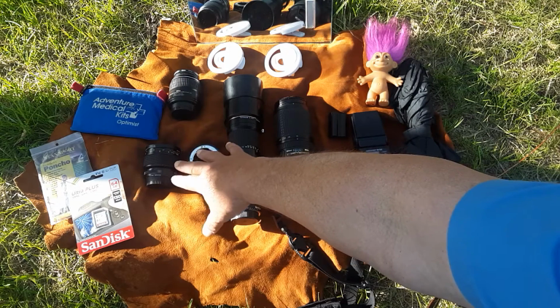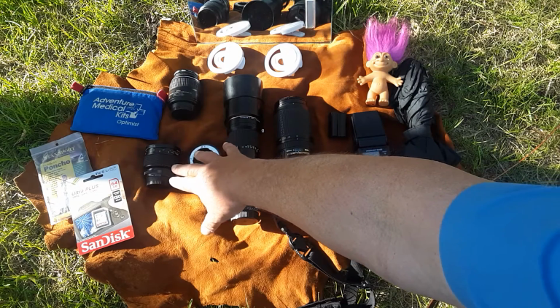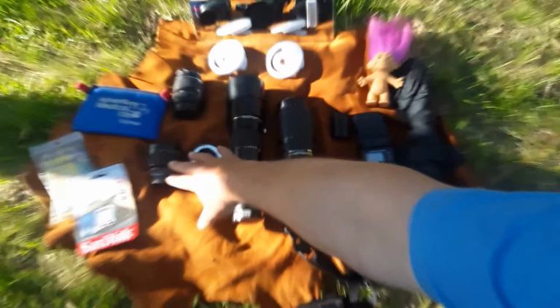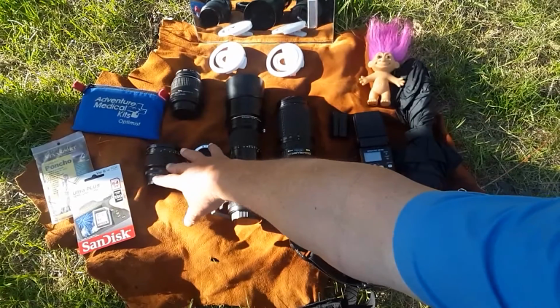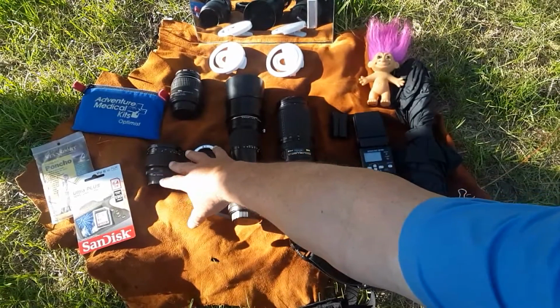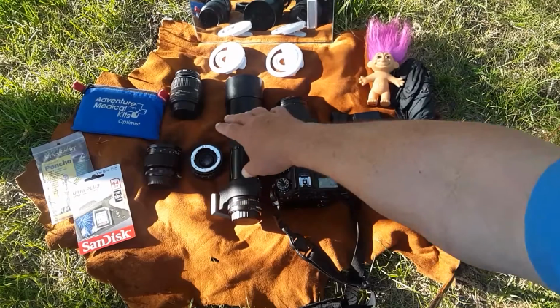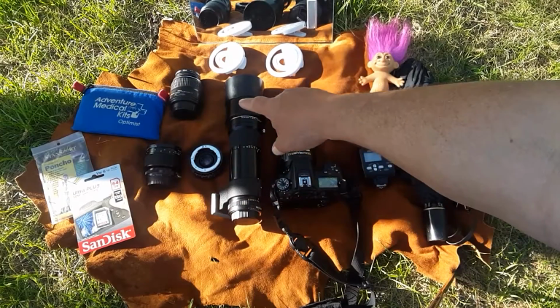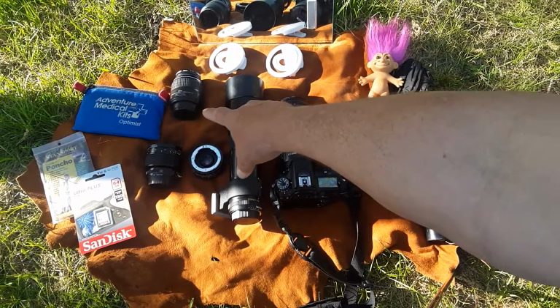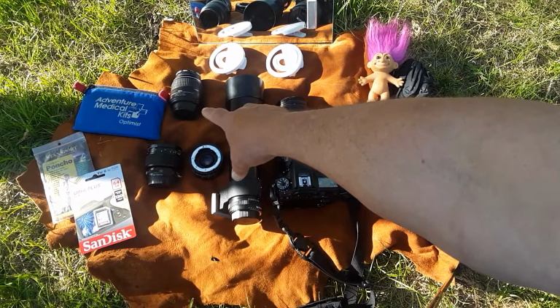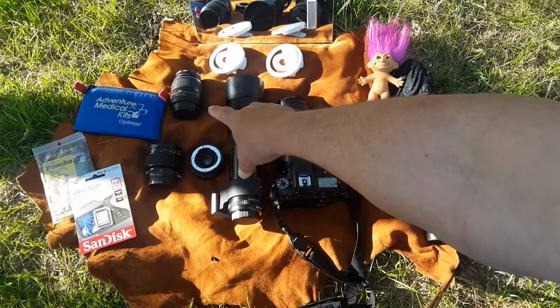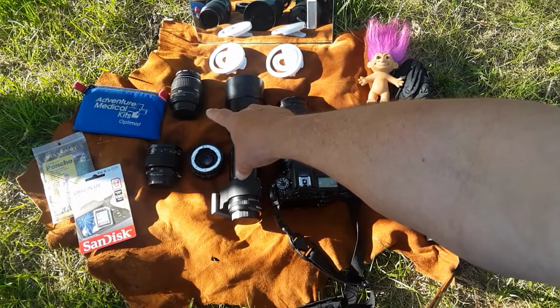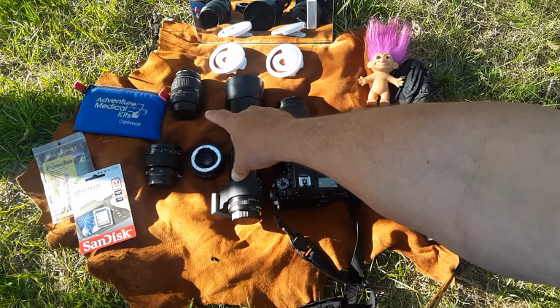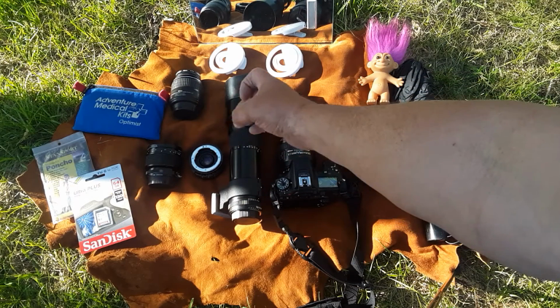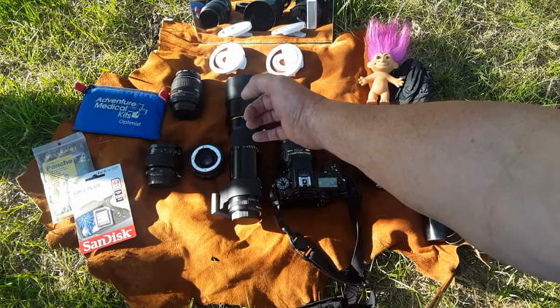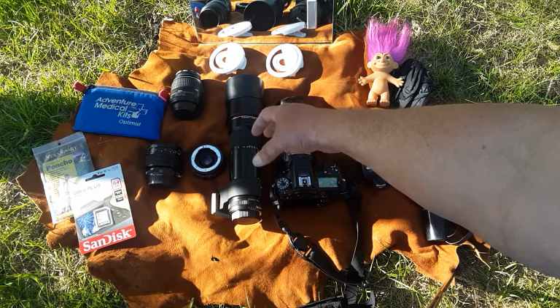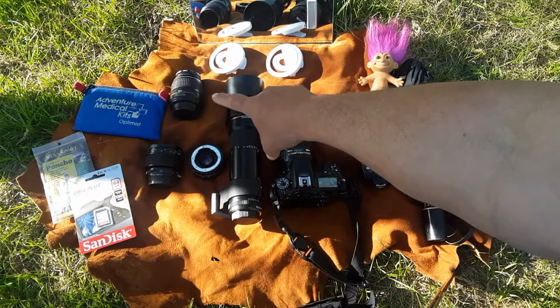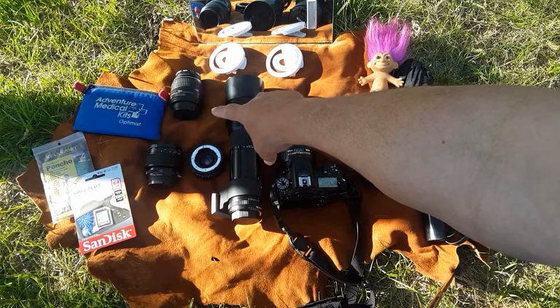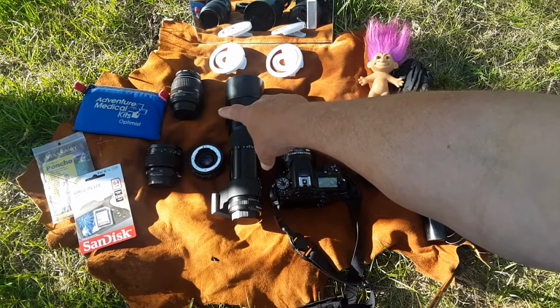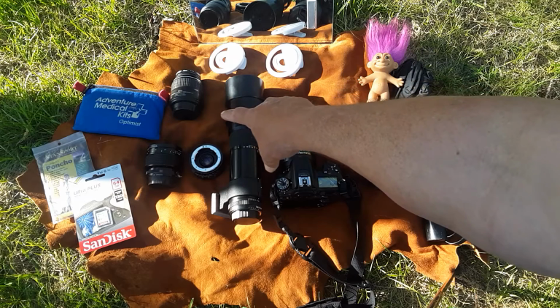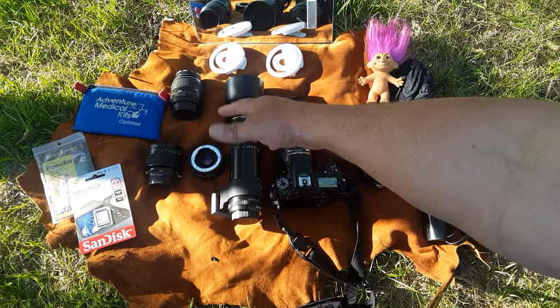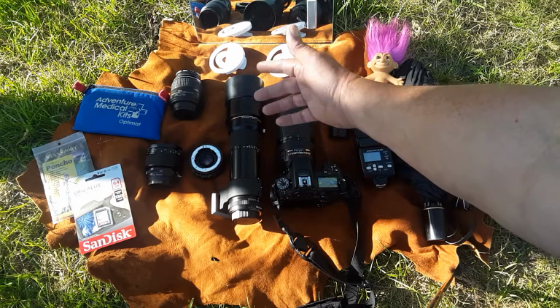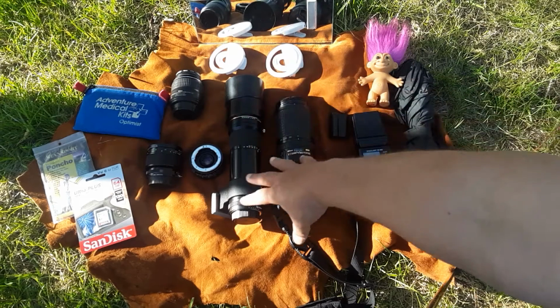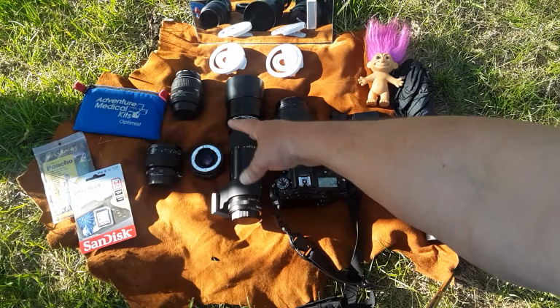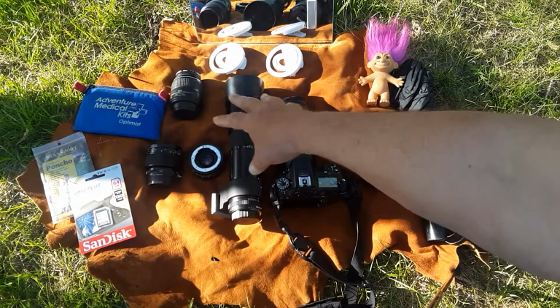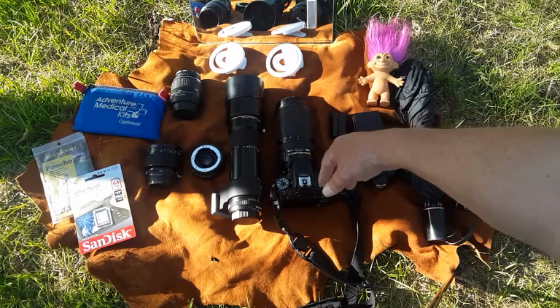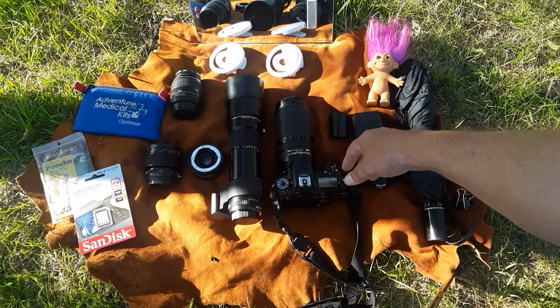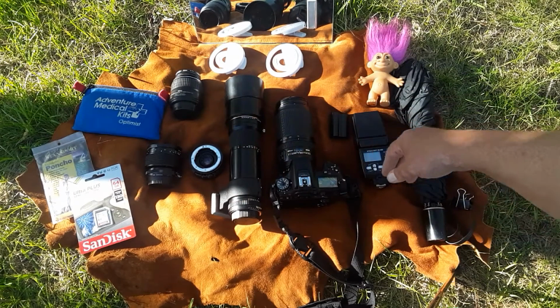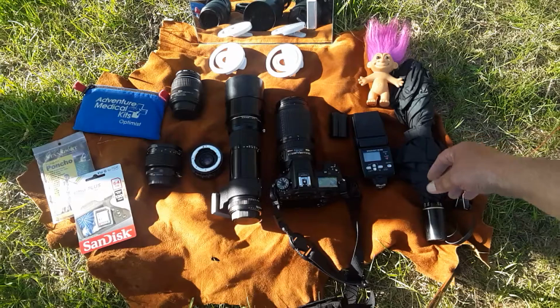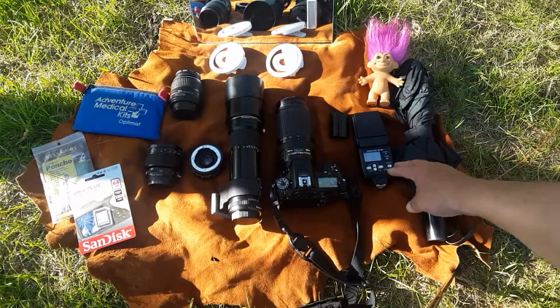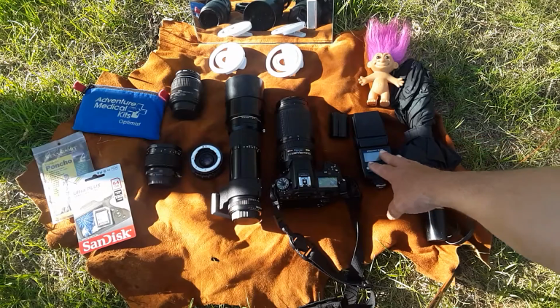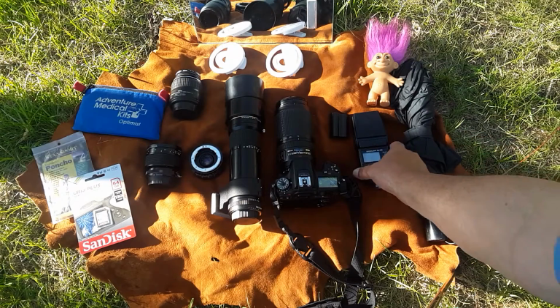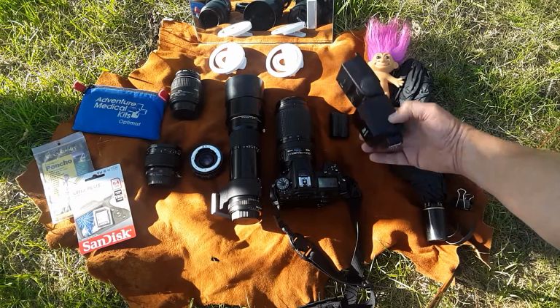There's my 55 millimeter f/2.8 prime macro lens, and then that one's just an 18 to 55 kit lens — that's my wide angle lens. I usually shoot telephoto, so I hardly ever do wide angle.